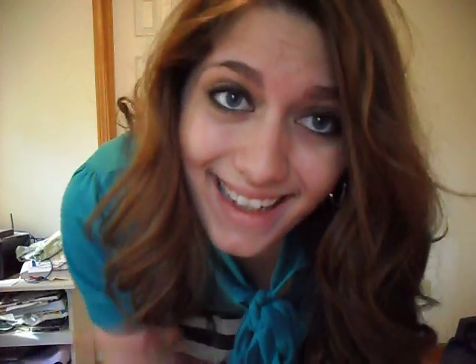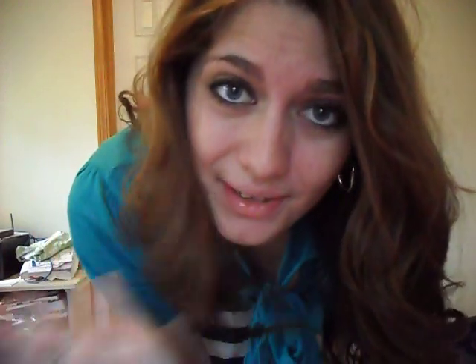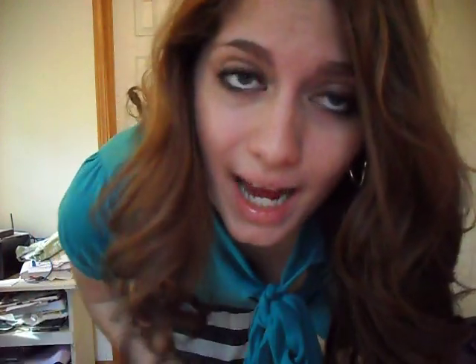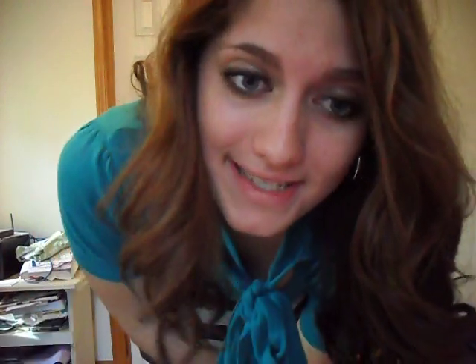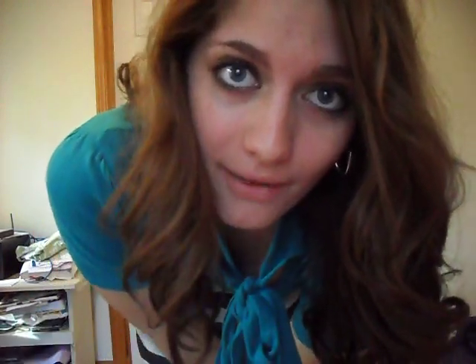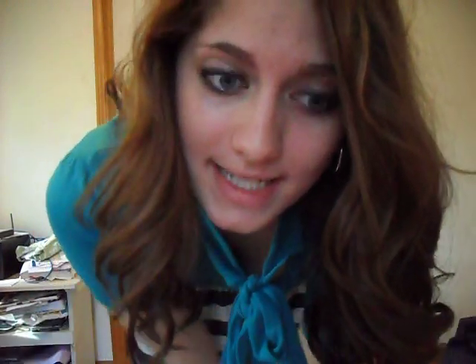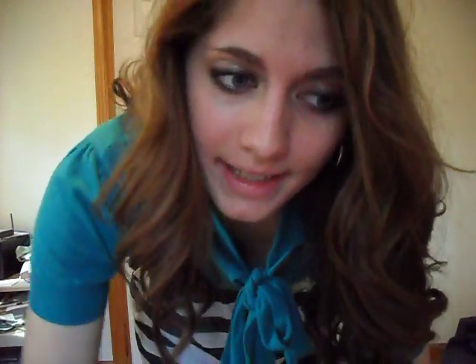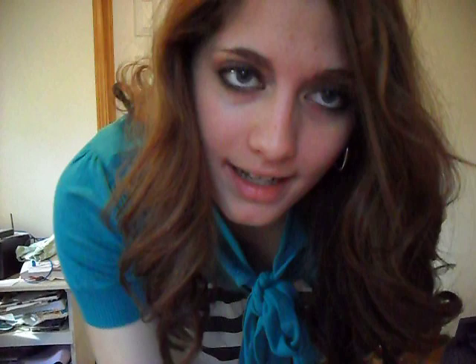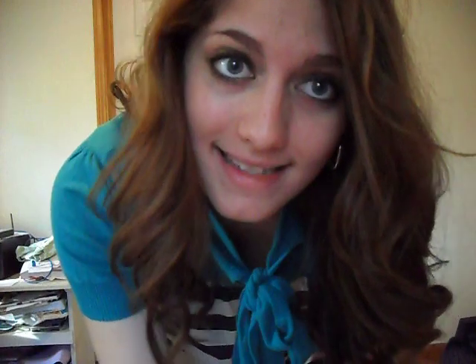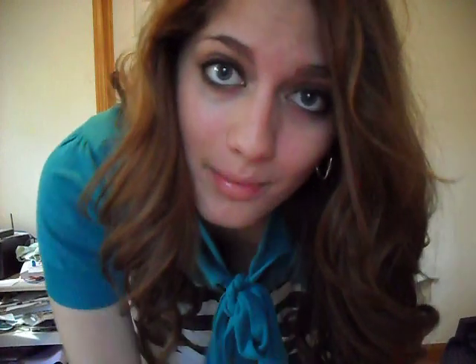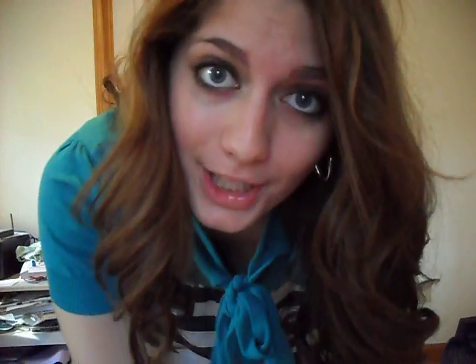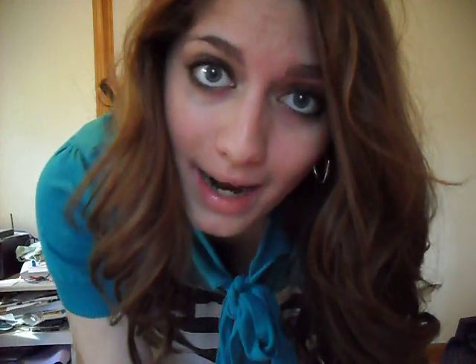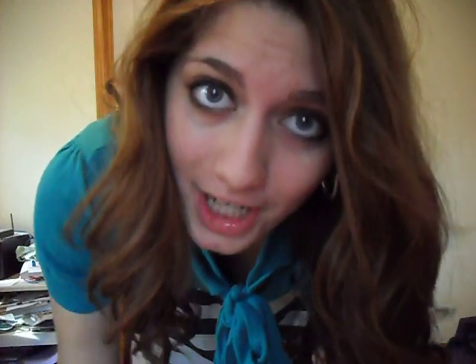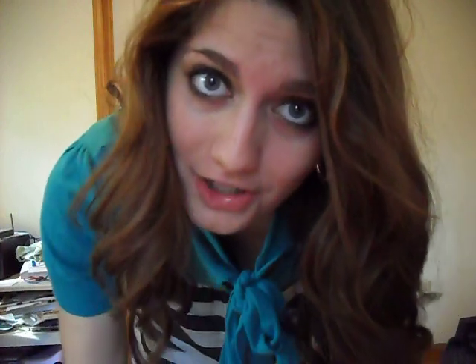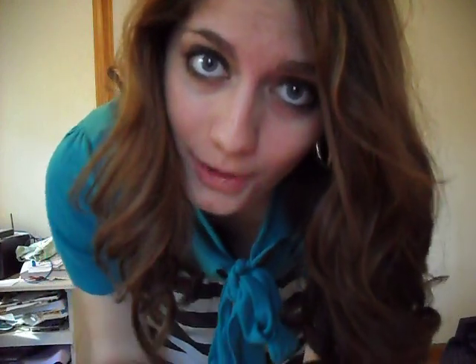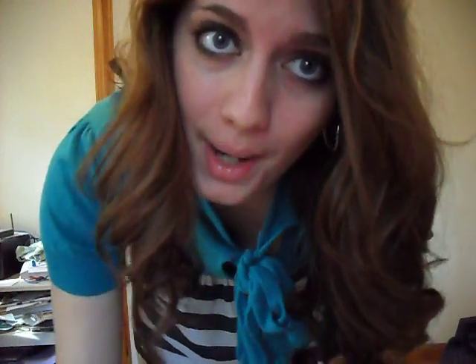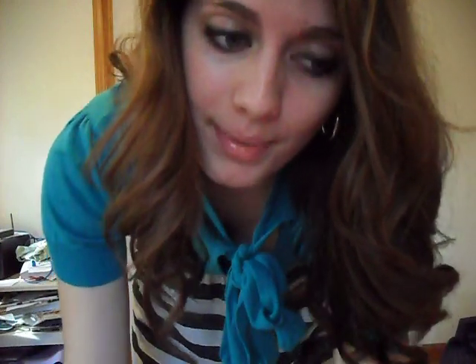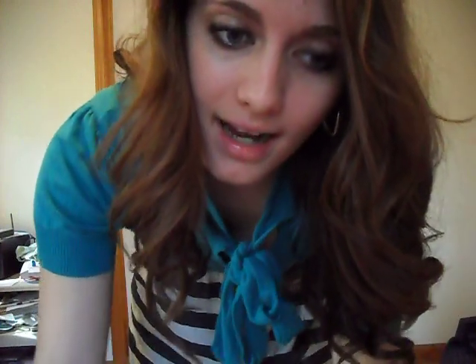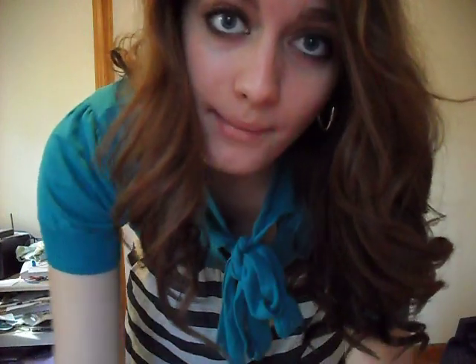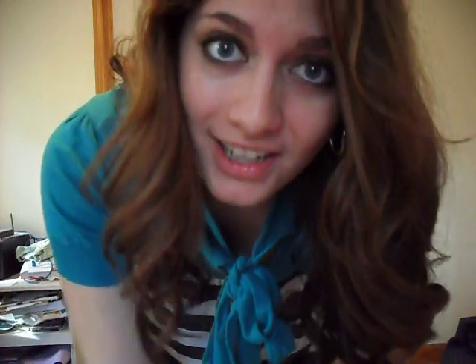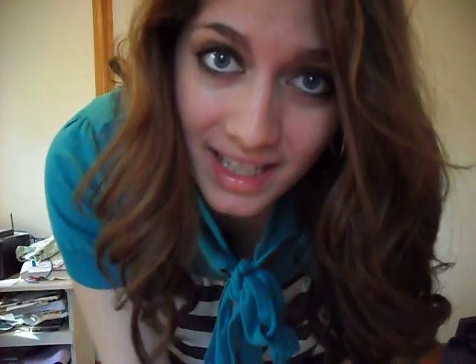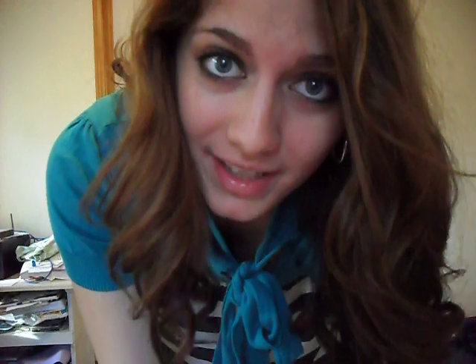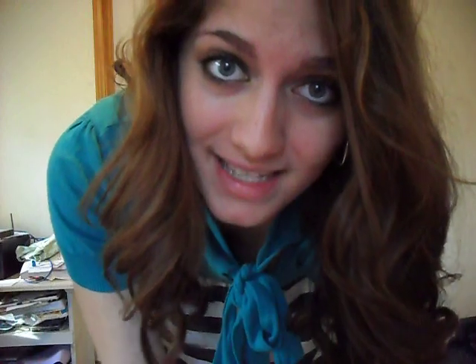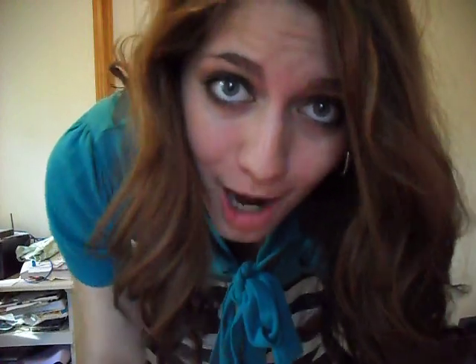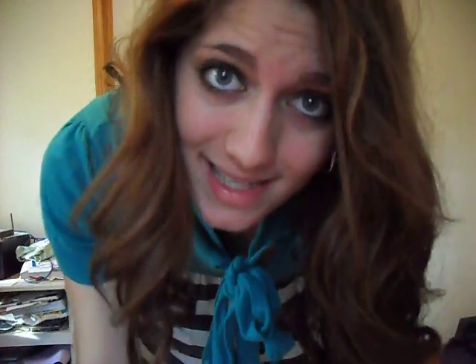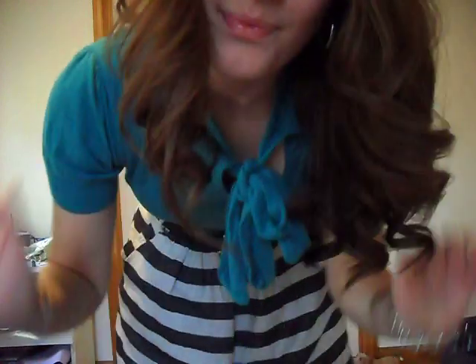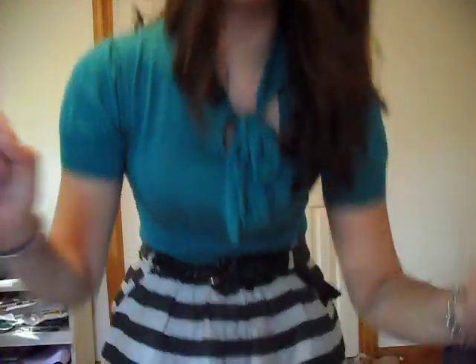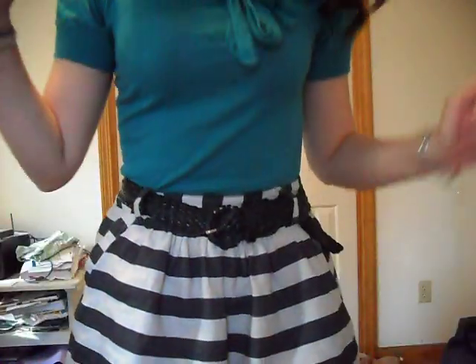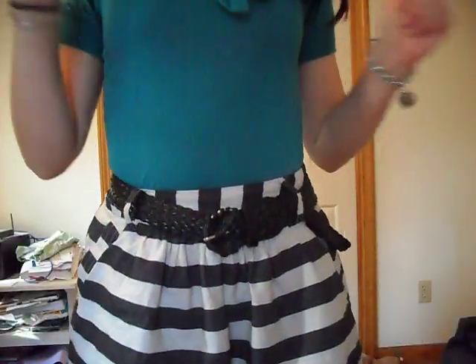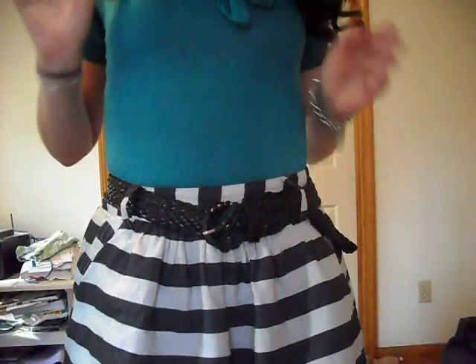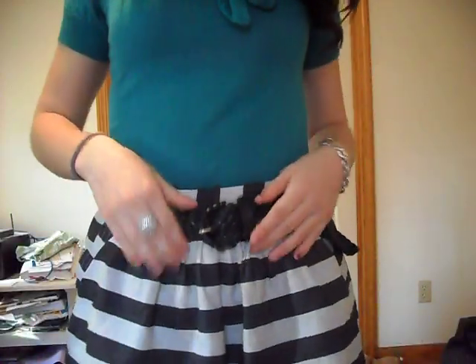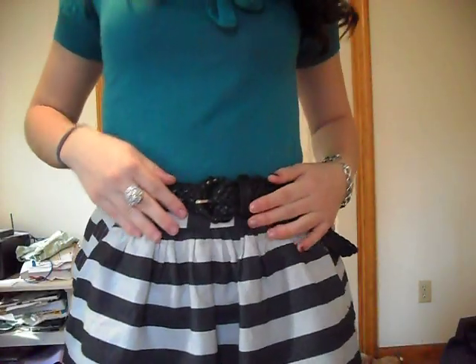Hey everyone! I wanted to do an outfit of the day since I haven't made a video in a while, which I apologize for. But I'm going to start making more videos, I promise. So I'll start off with showing you what I'm wearing.